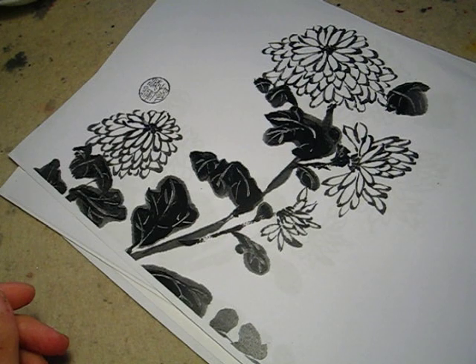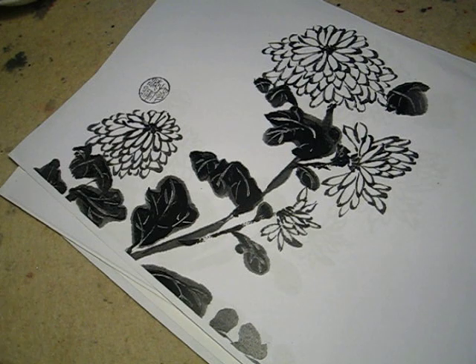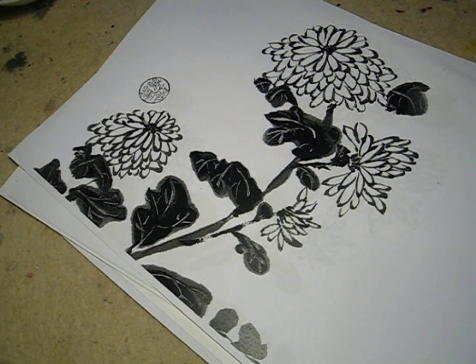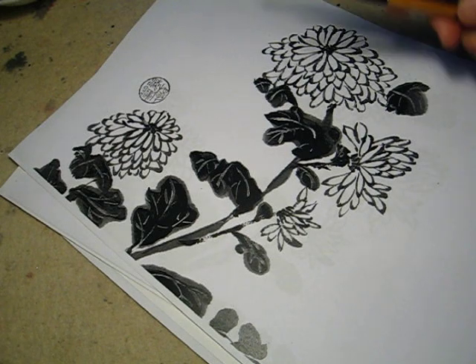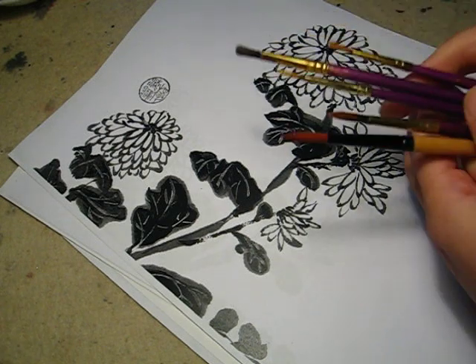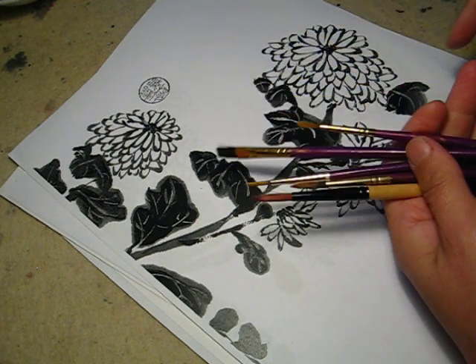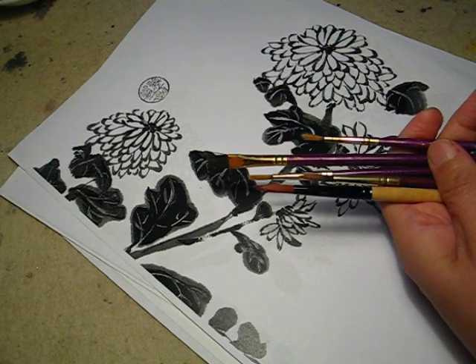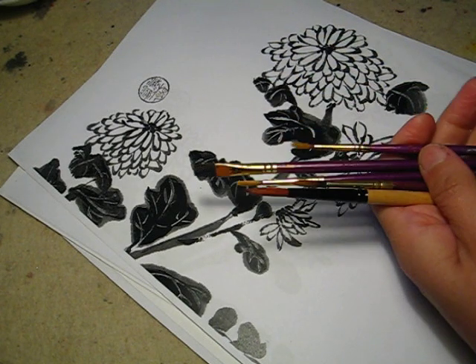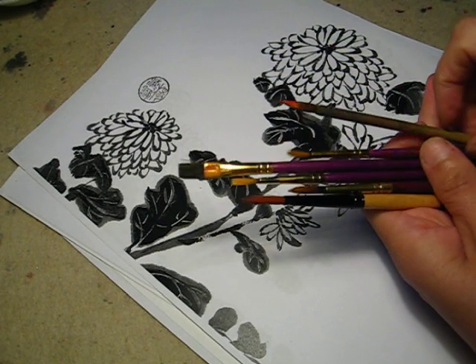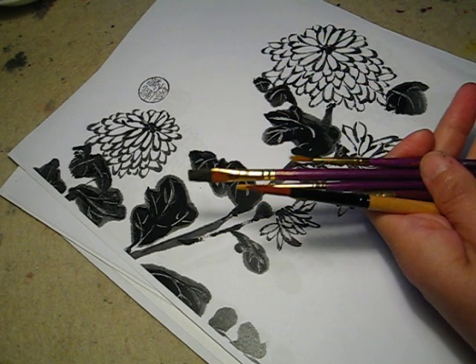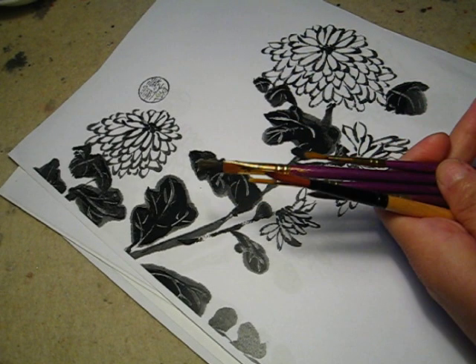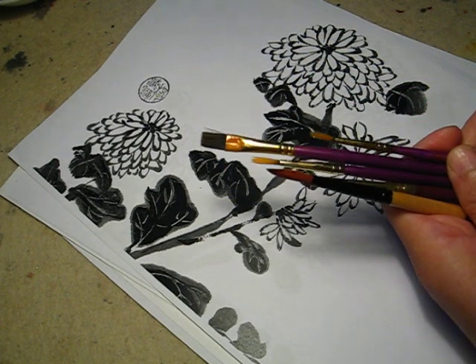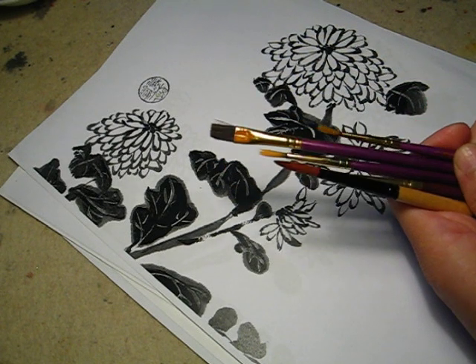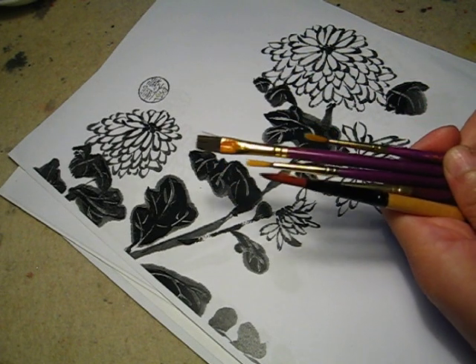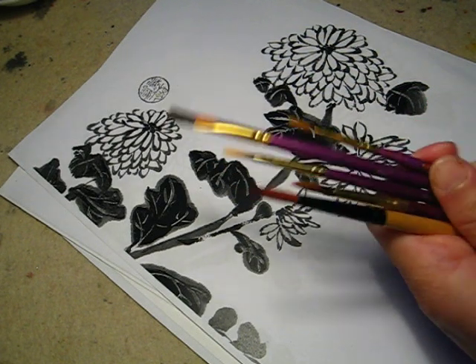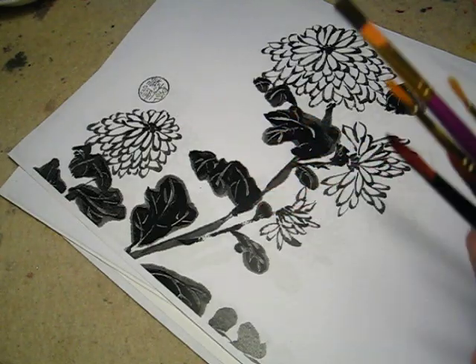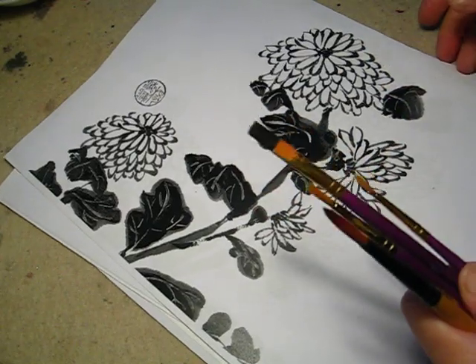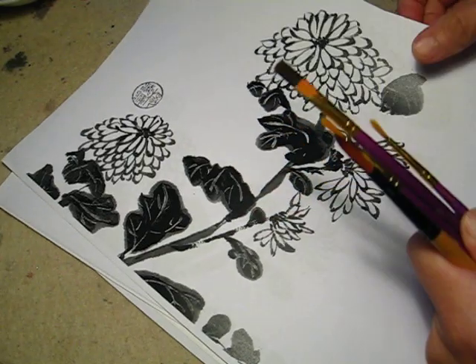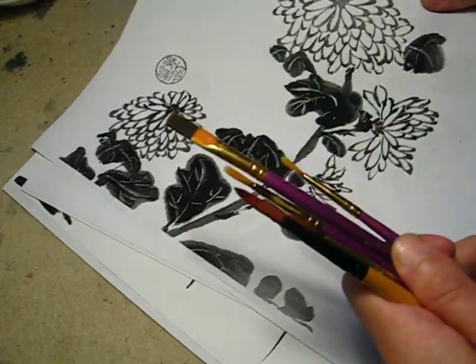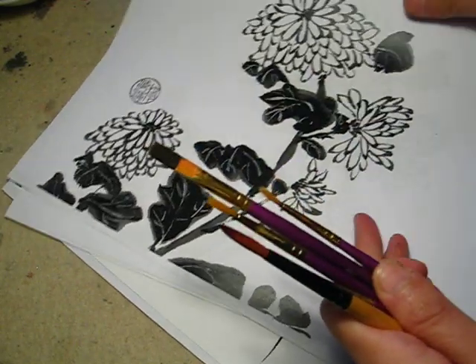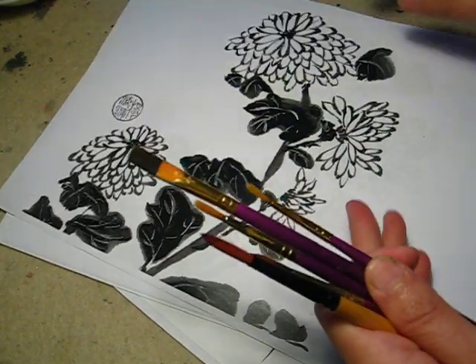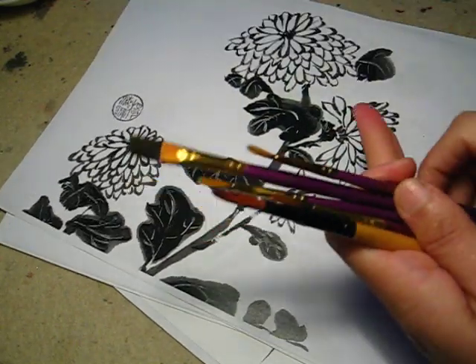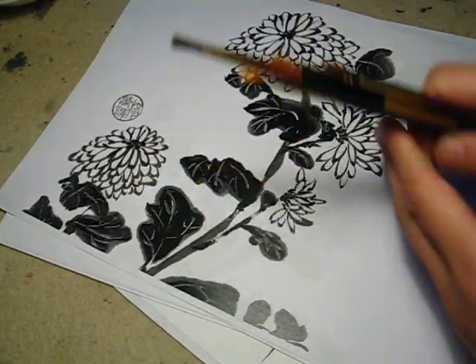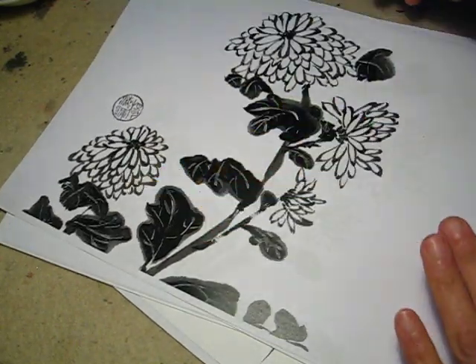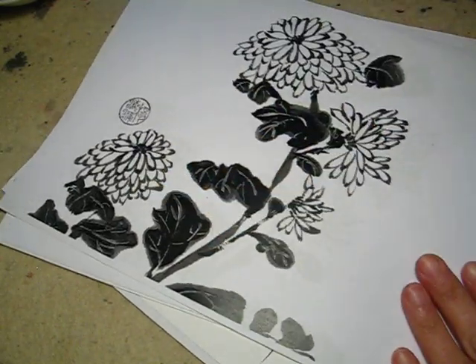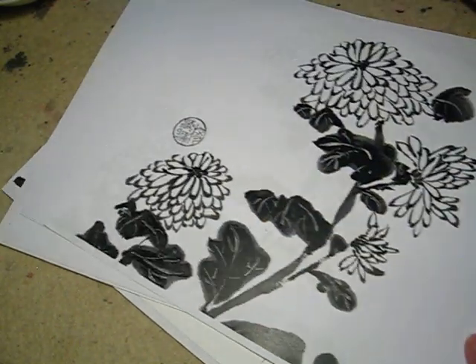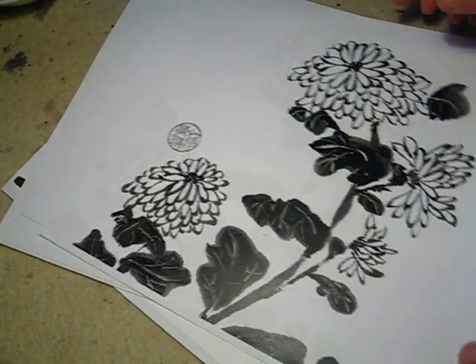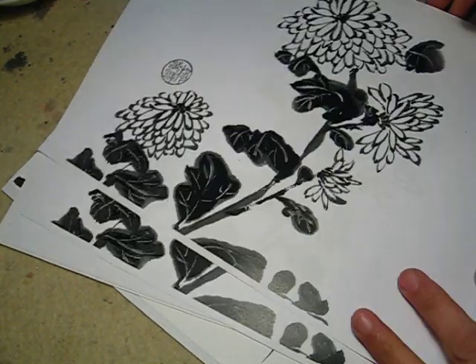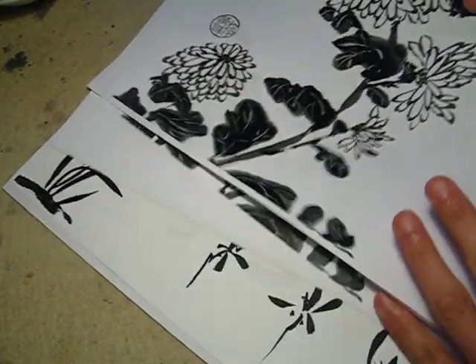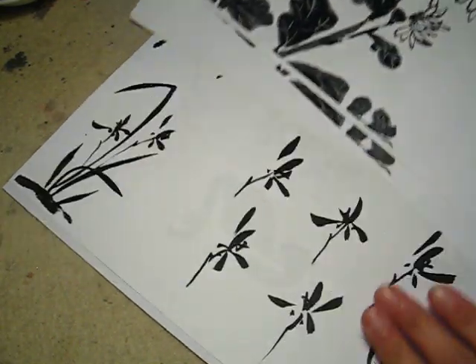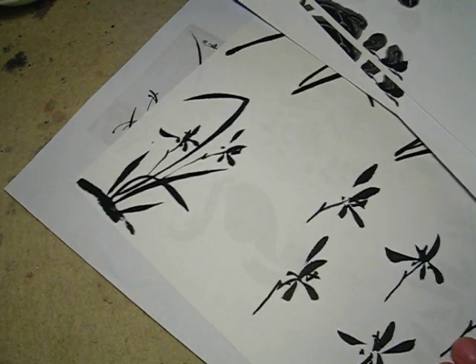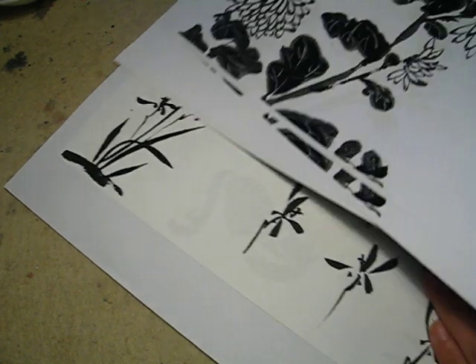Hello, dear friends. This one is demystifying Chinese painting. There is nothing fancy. If you do not have the material, there is not a problem.